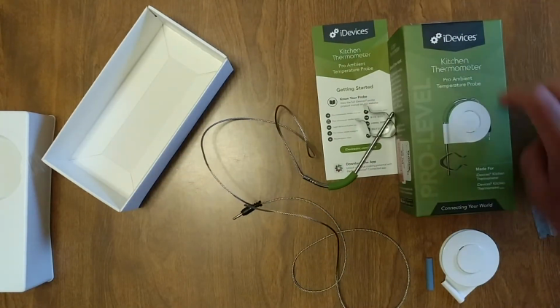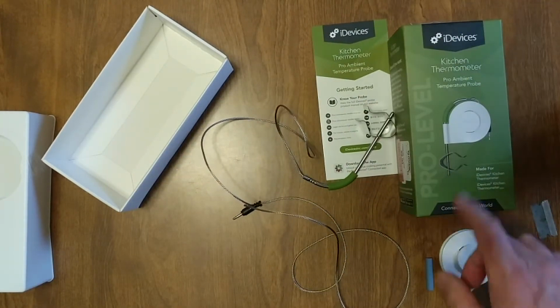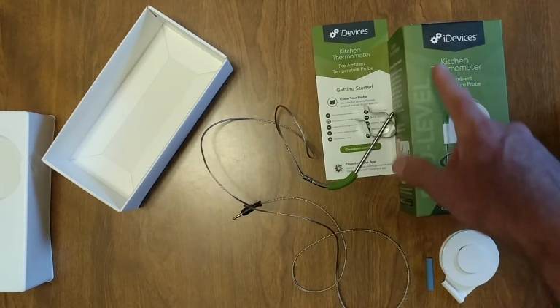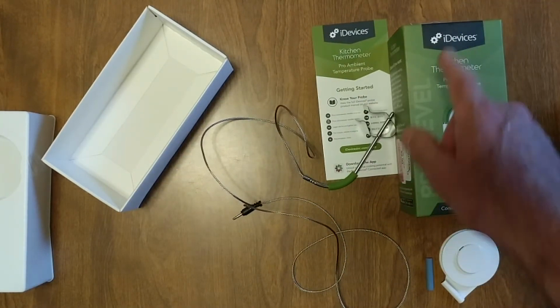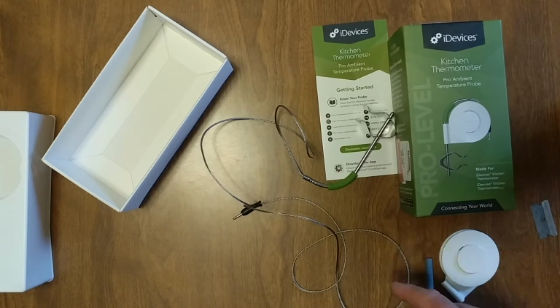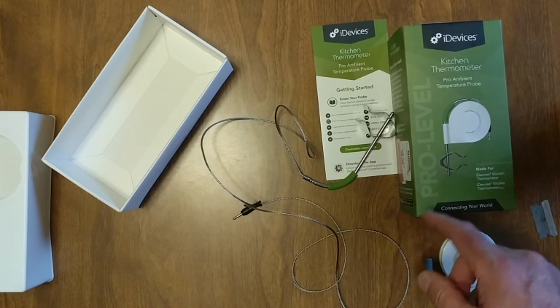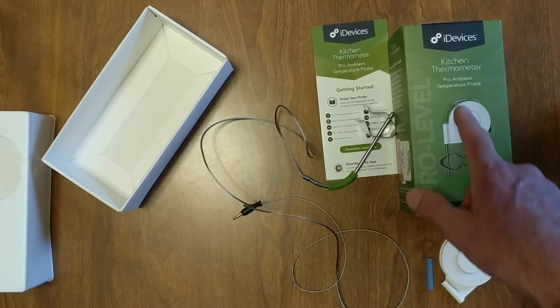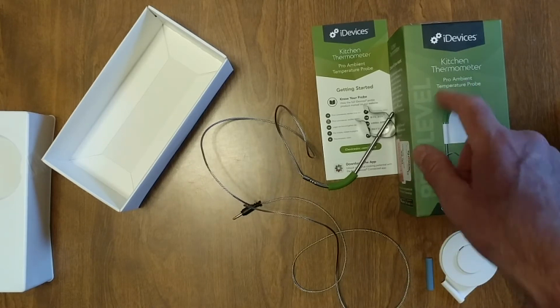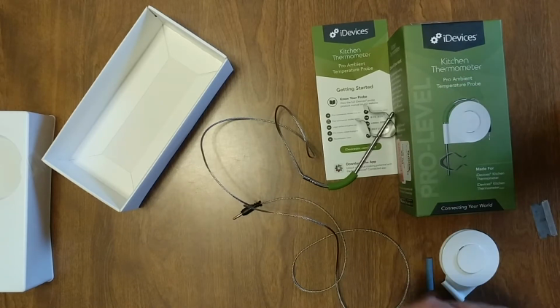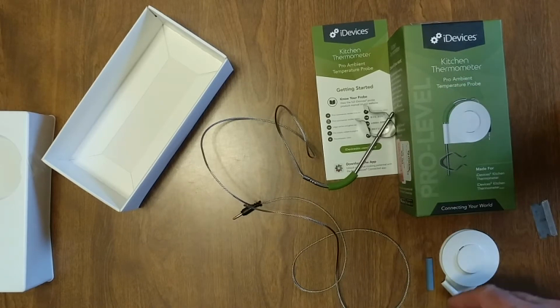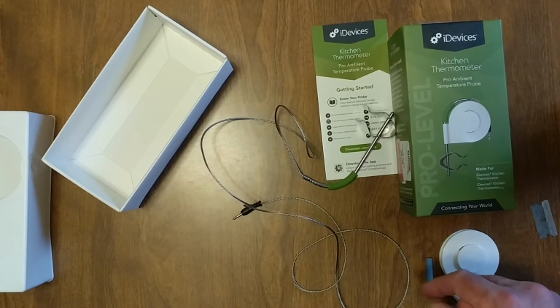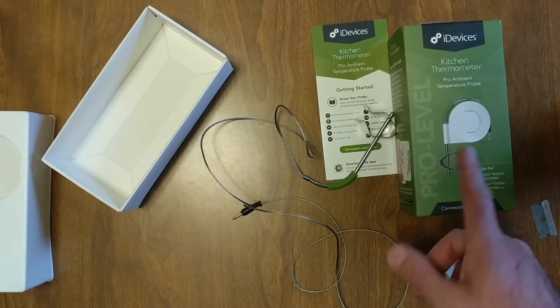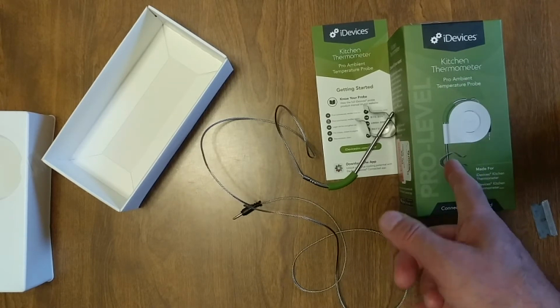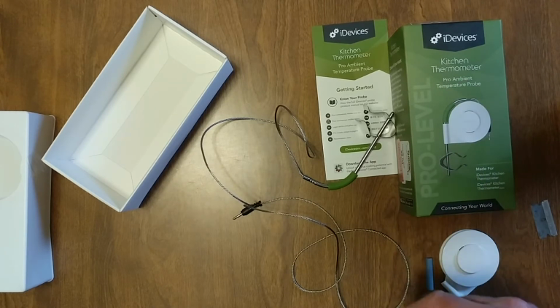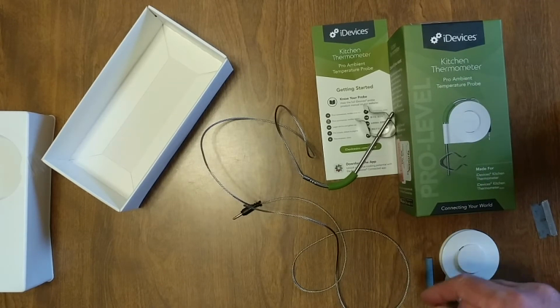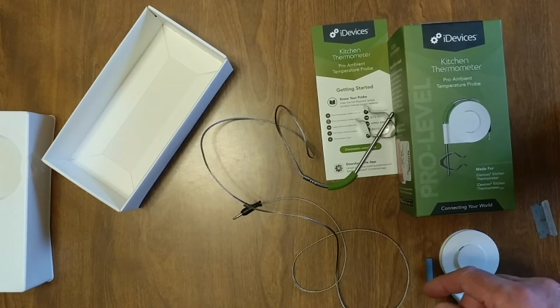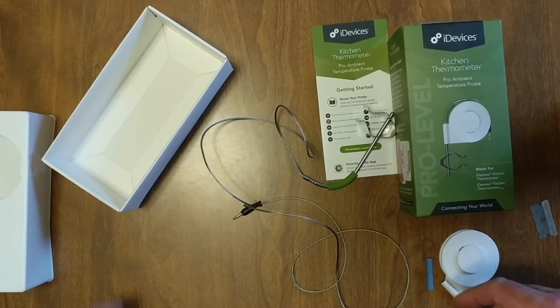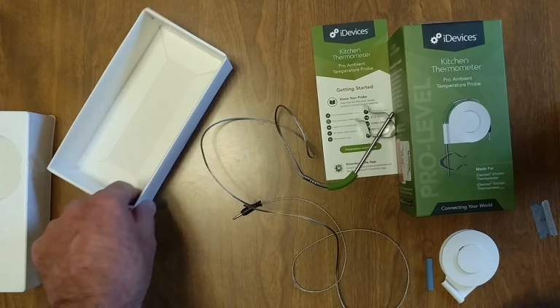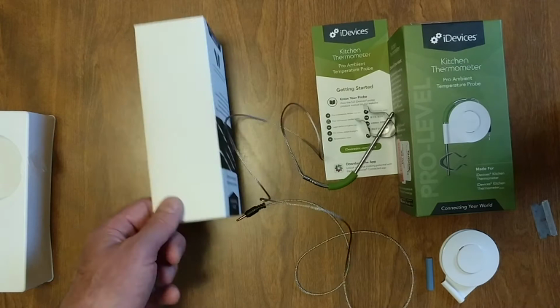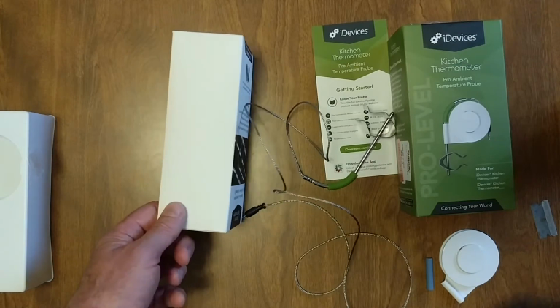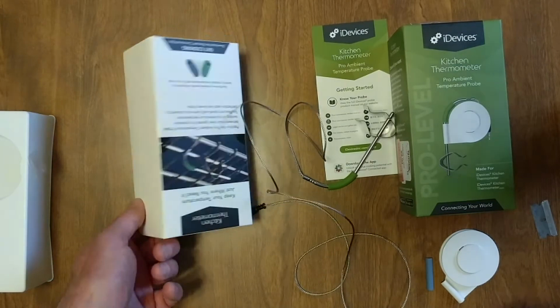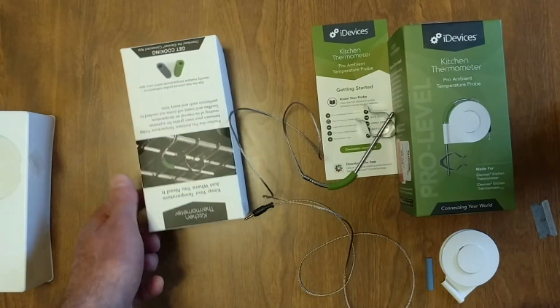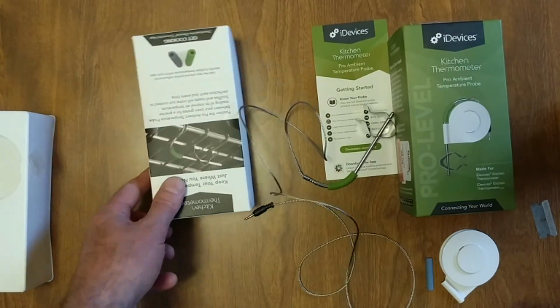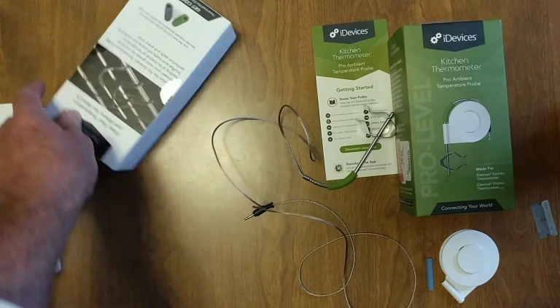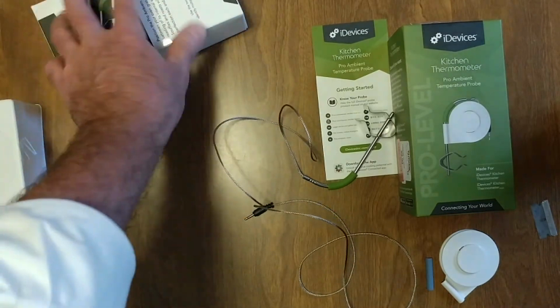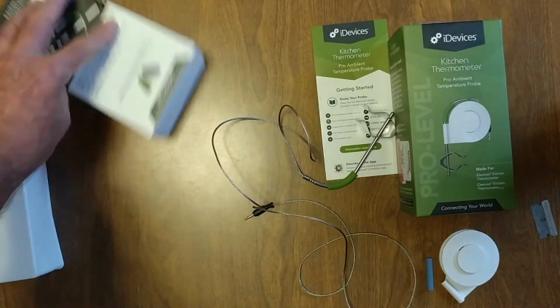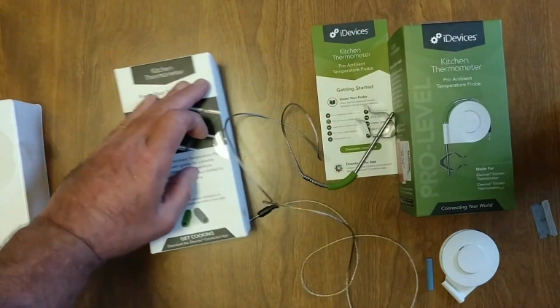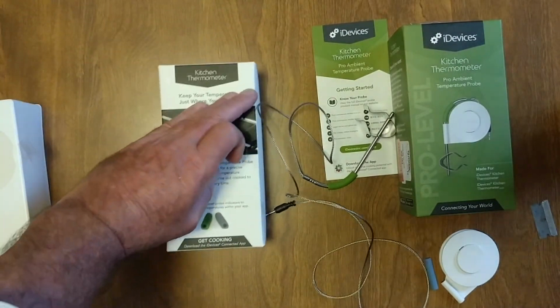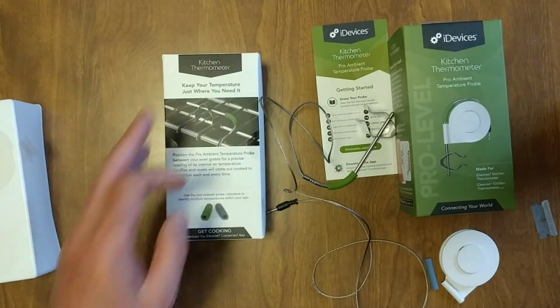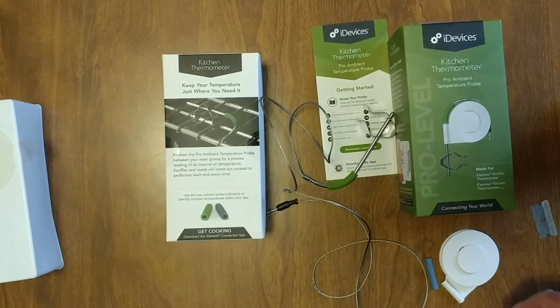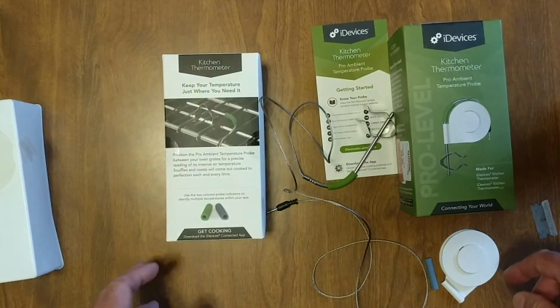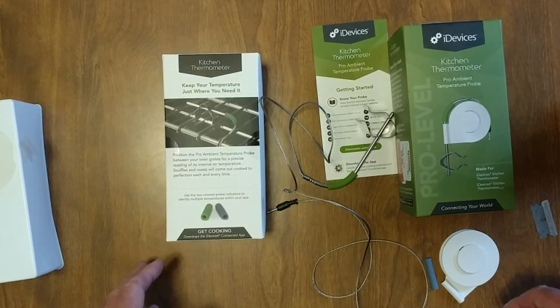That is my iDevices kitchen thermometer. Thank you, Google. Love that. I can't wait to get paid again soon — almost at a thousand subscribers.